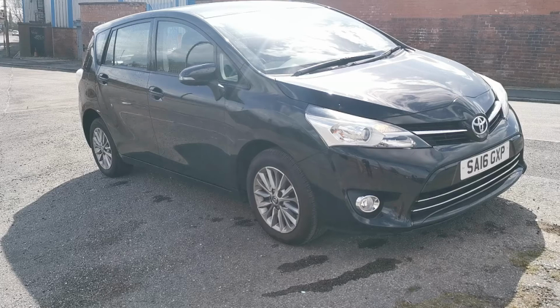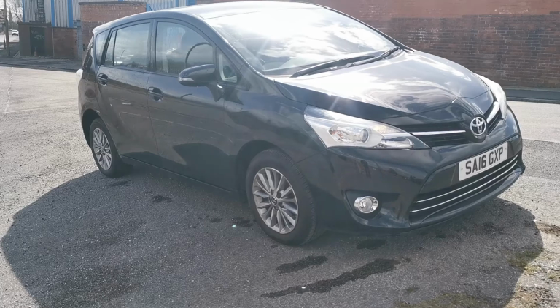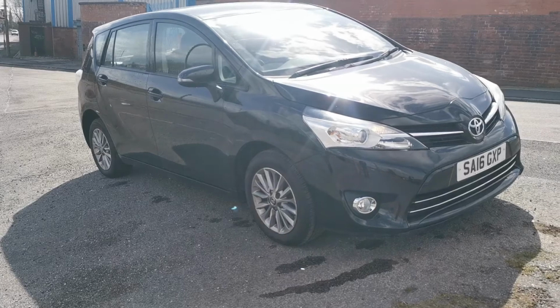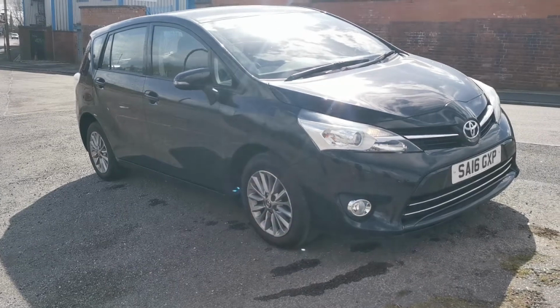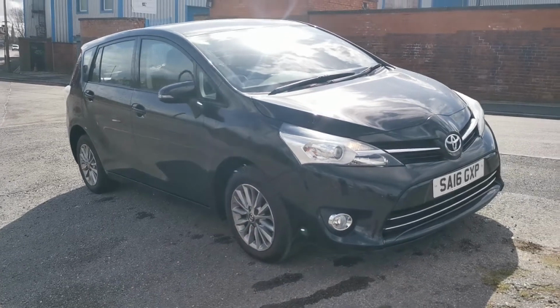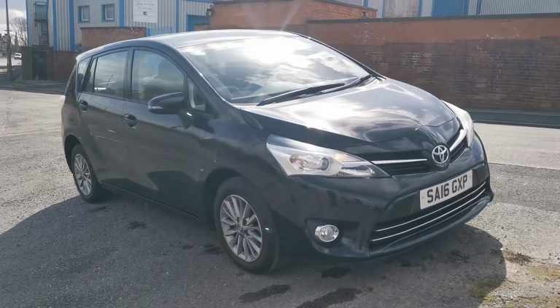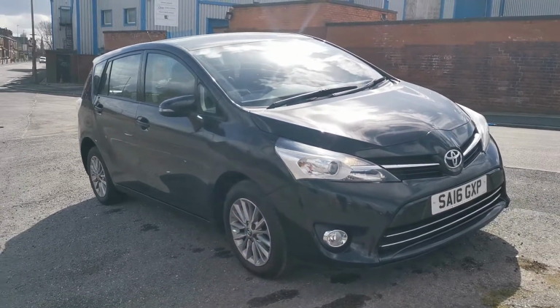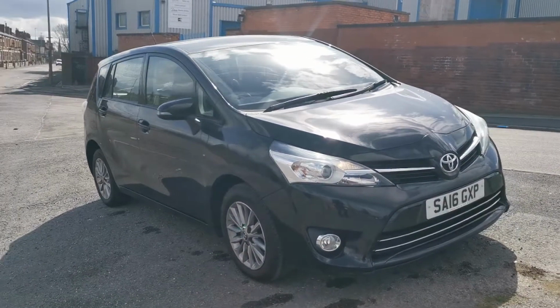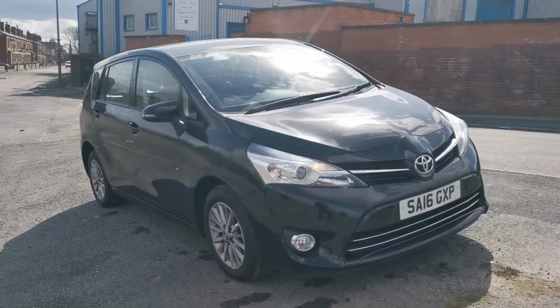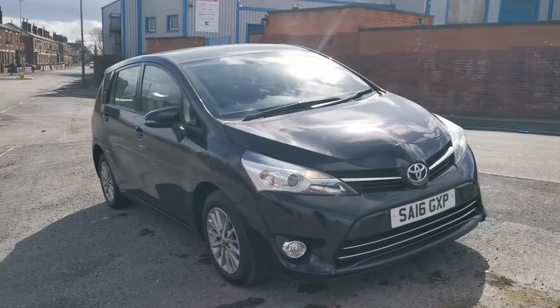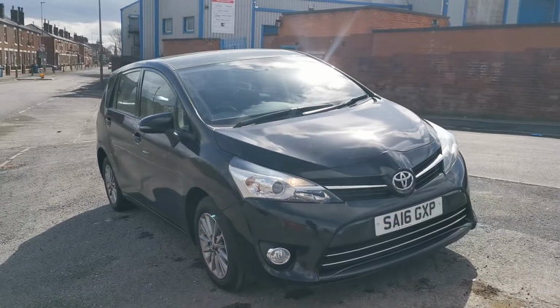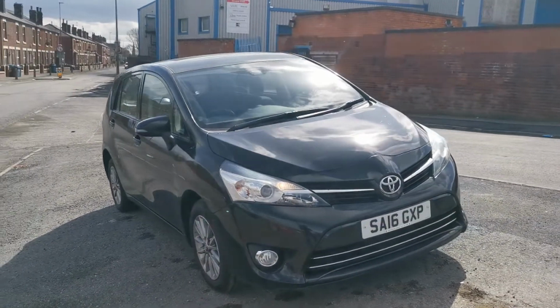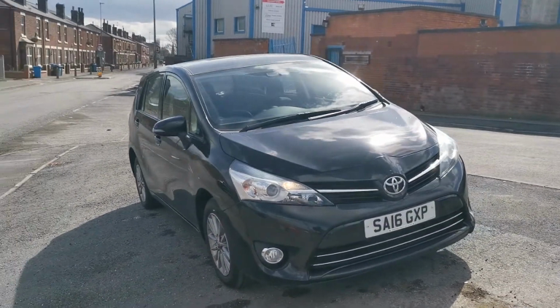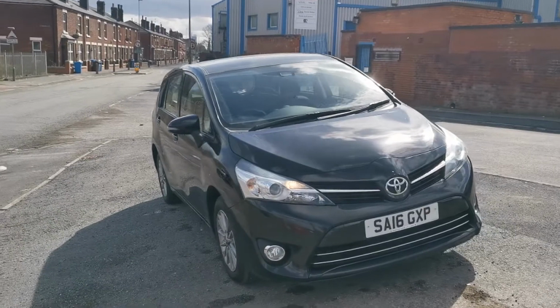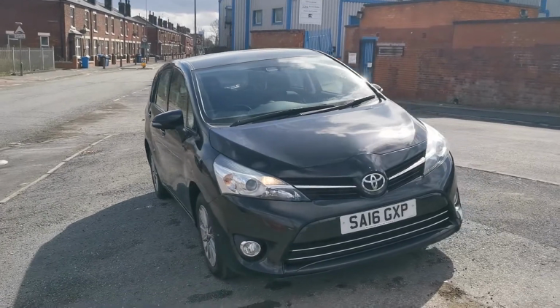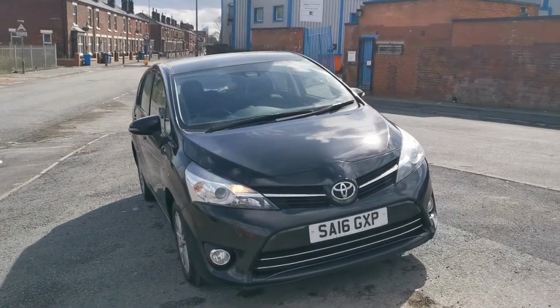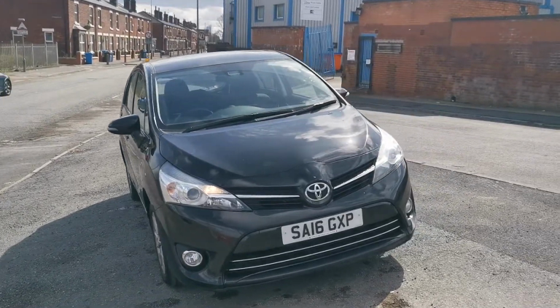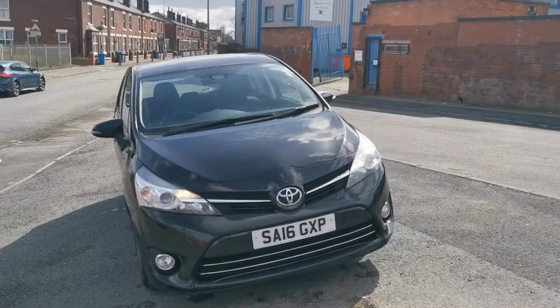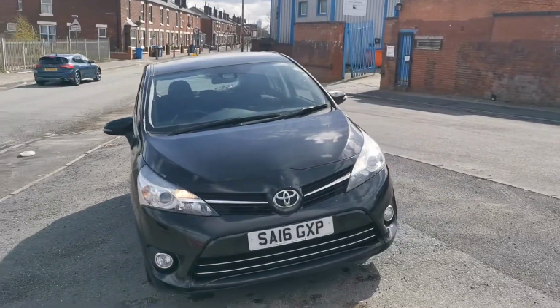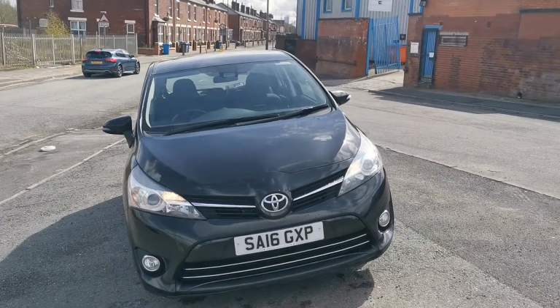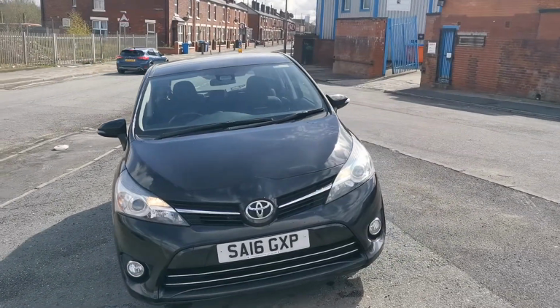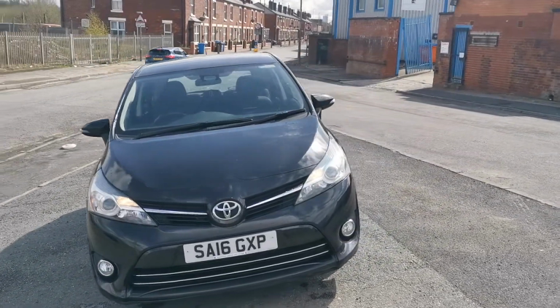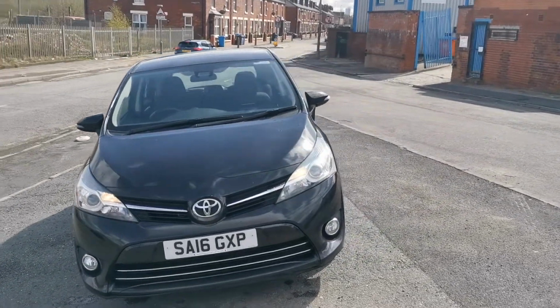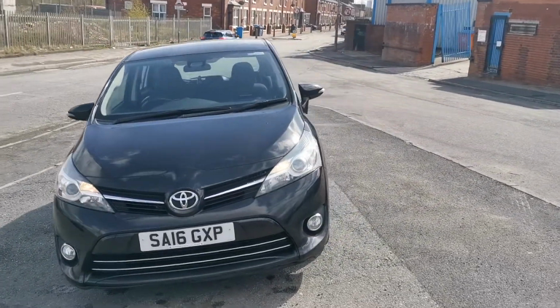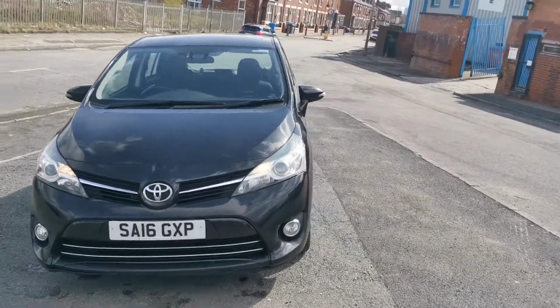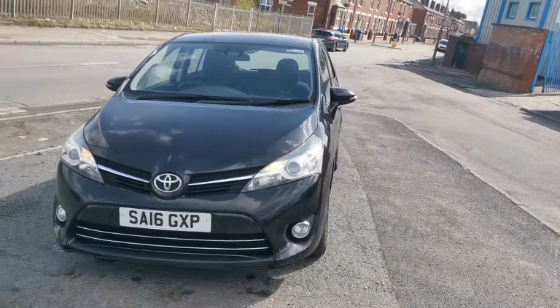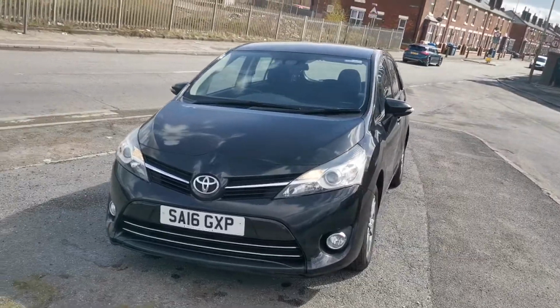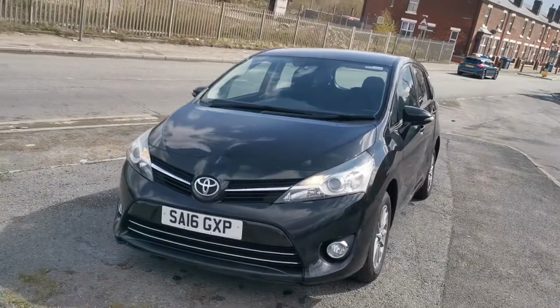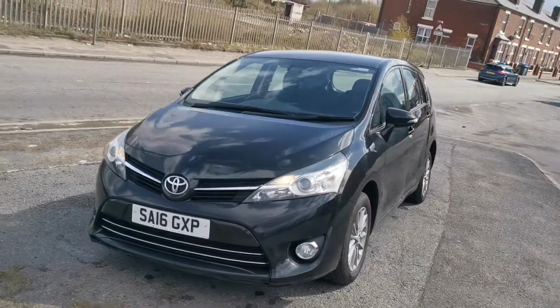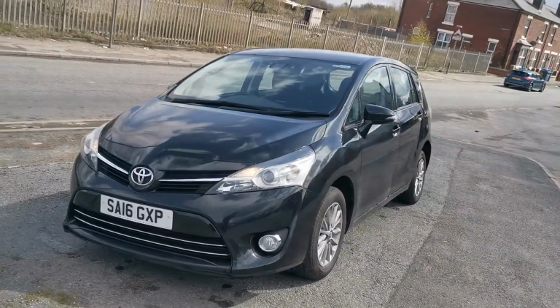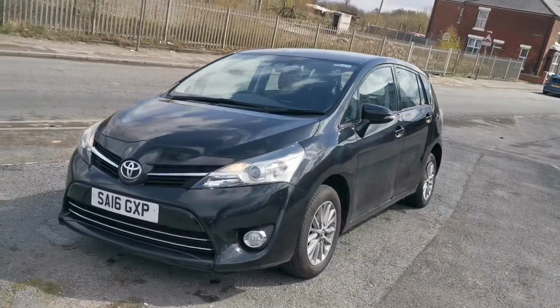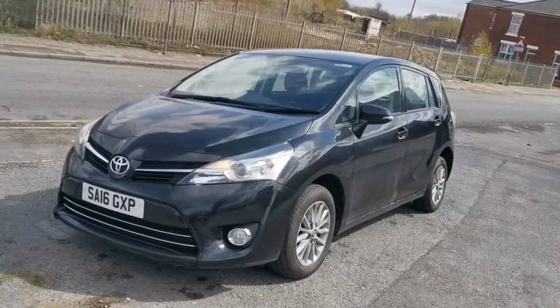Hi there, it's Geoffrey here from Parkhouse Car Sales and we have a beautiful Teatro Verso, 7 seats, low mileage, perfect condition.